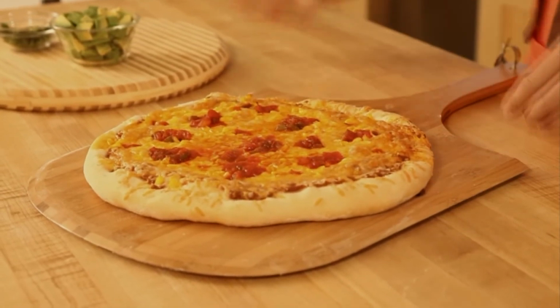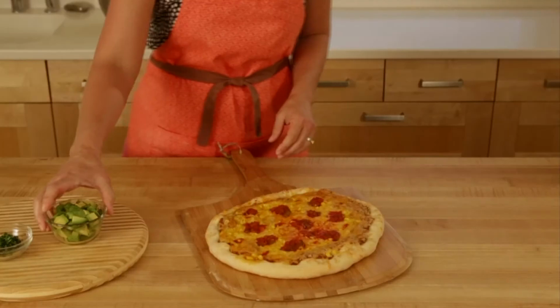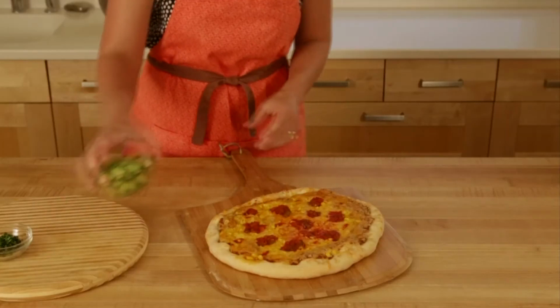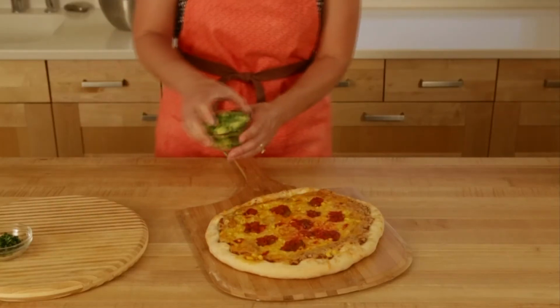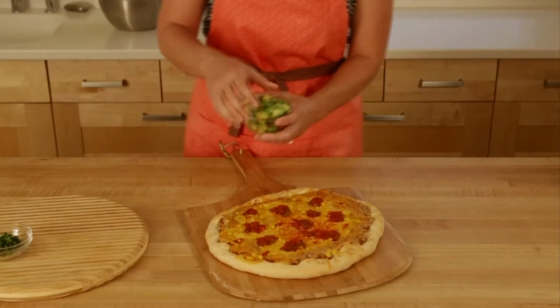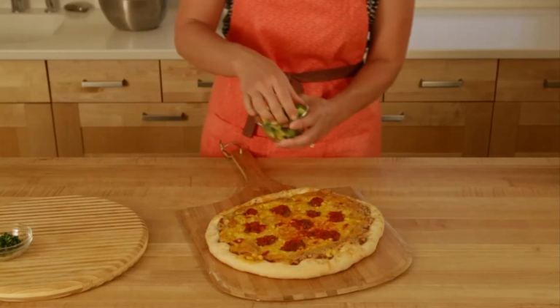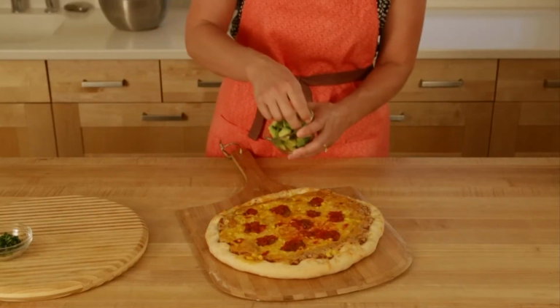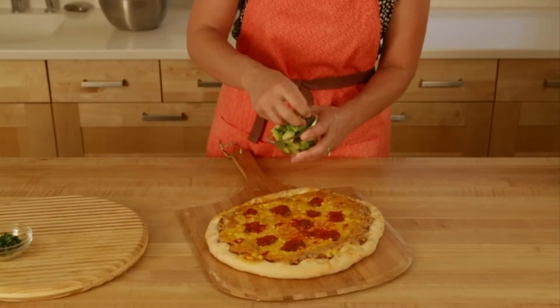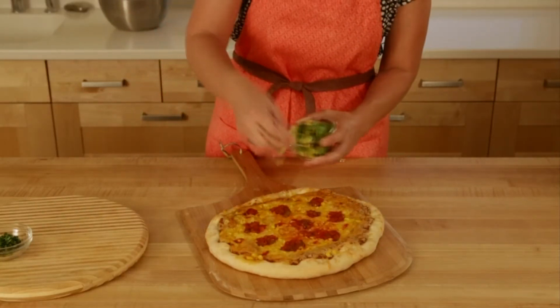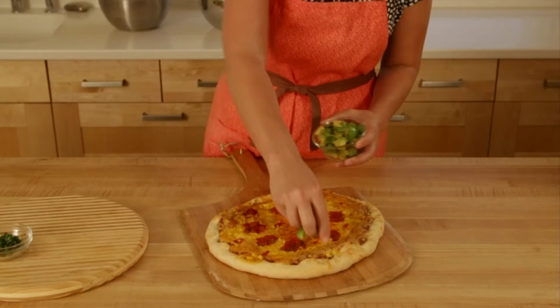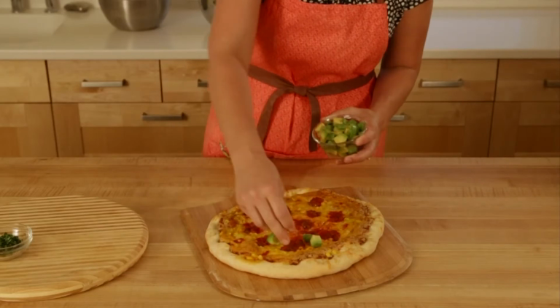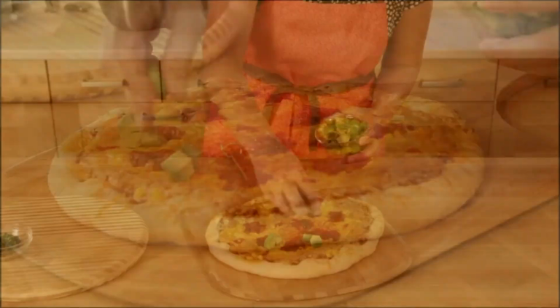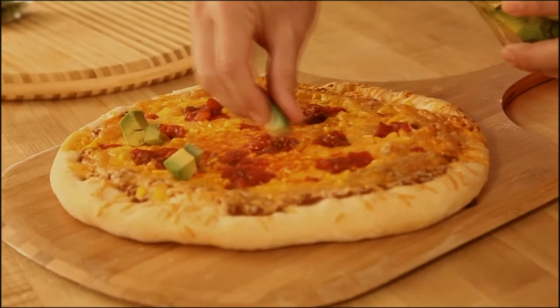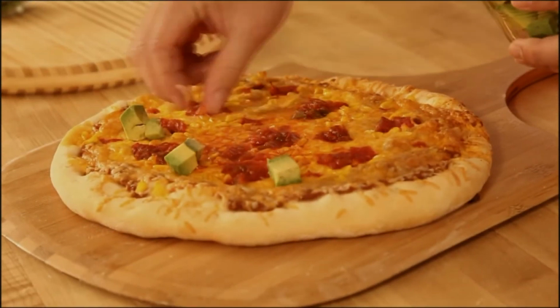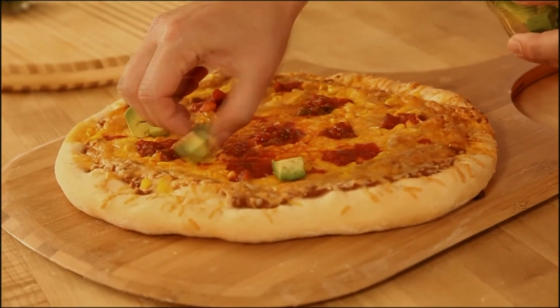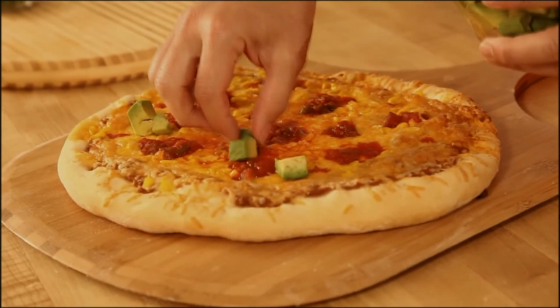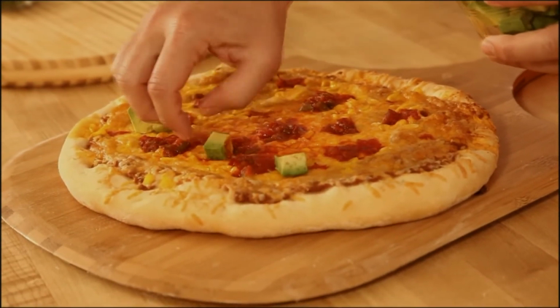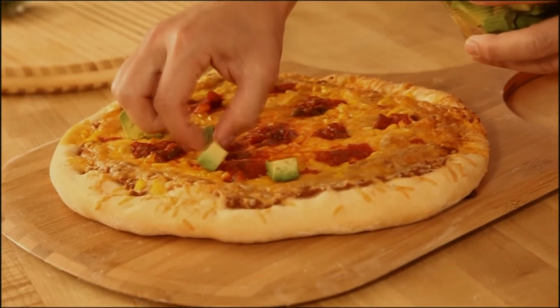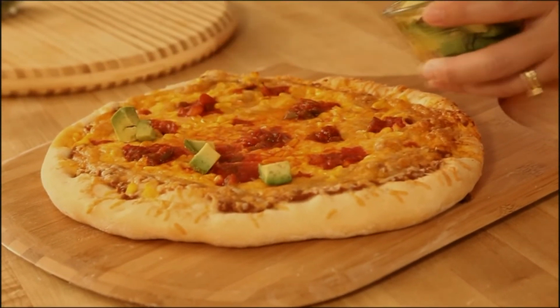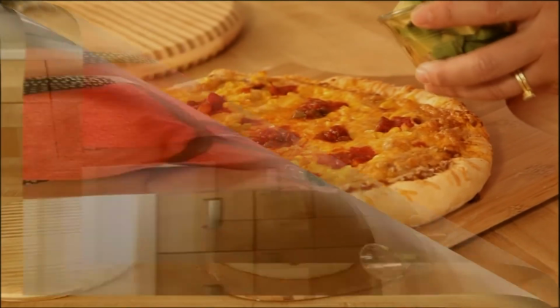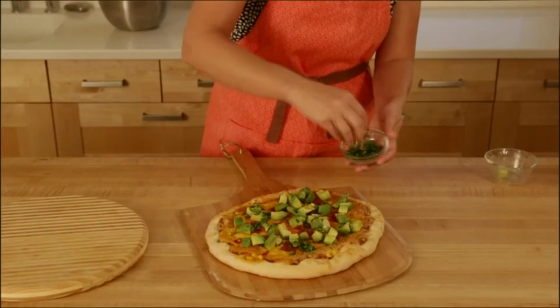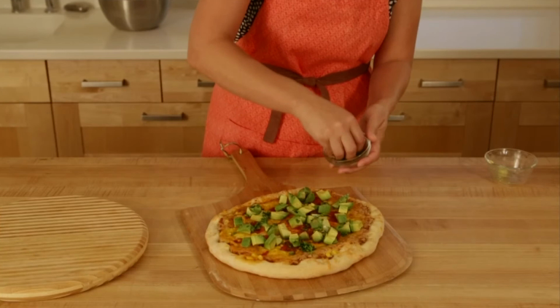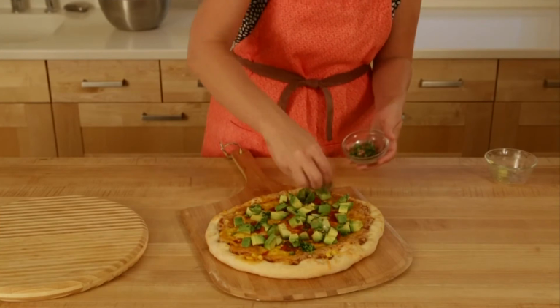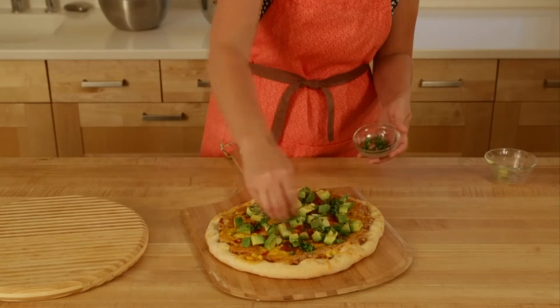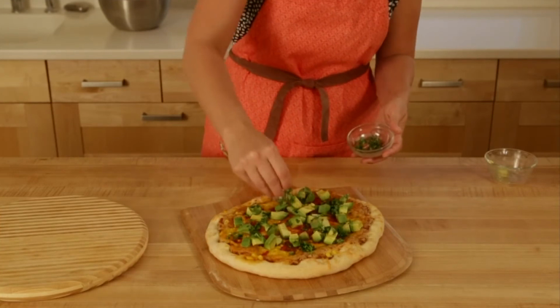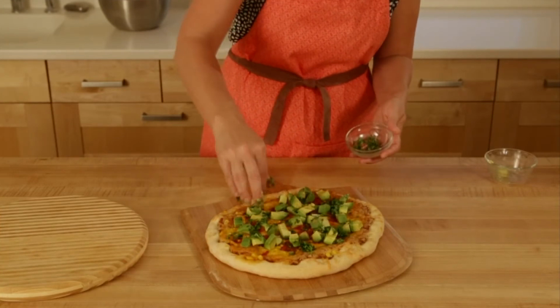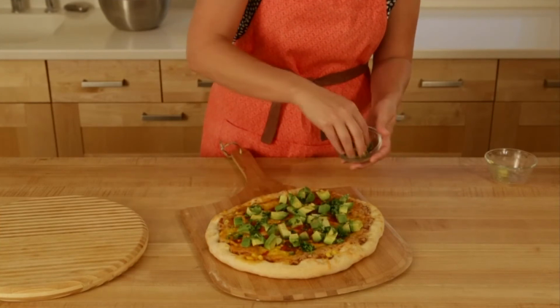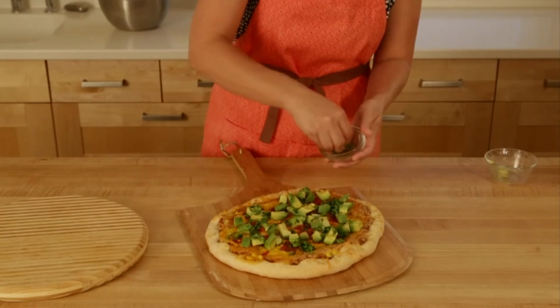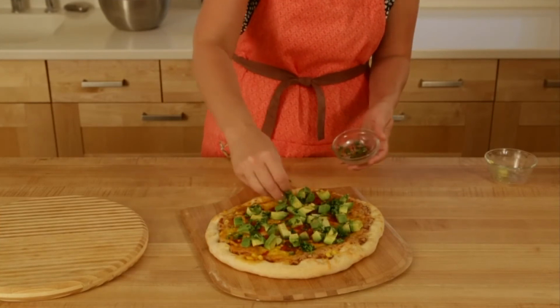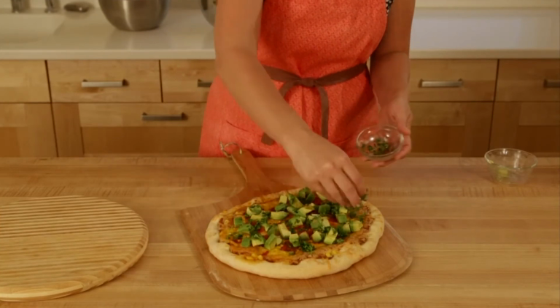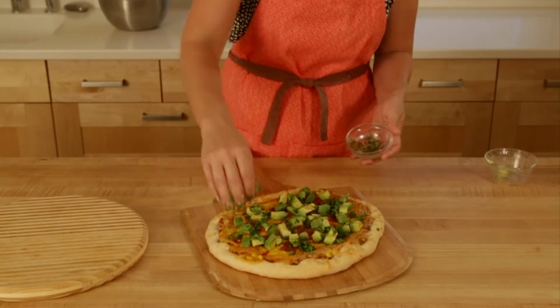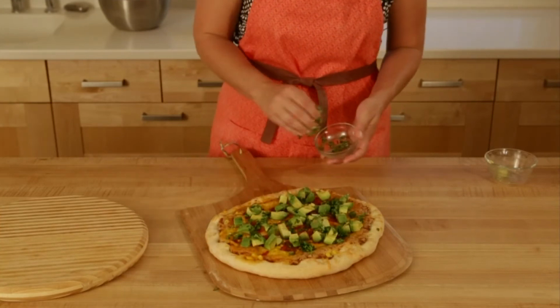And for a final touch, we're going to add some fresh avocado. Once we get all the avocado on, we'll top with some fresh minced cilantro. There you have it!